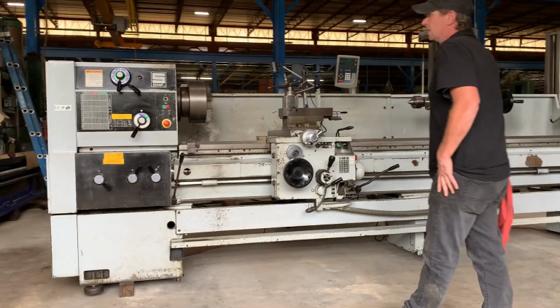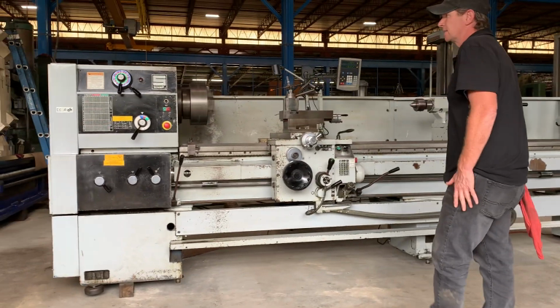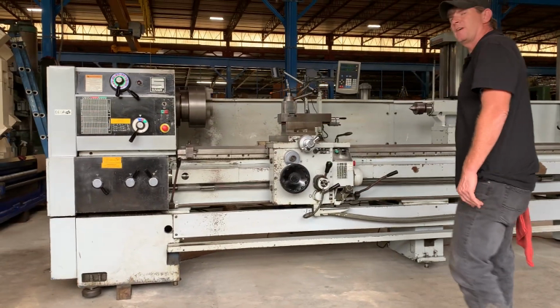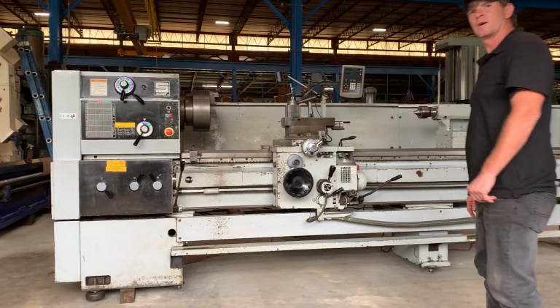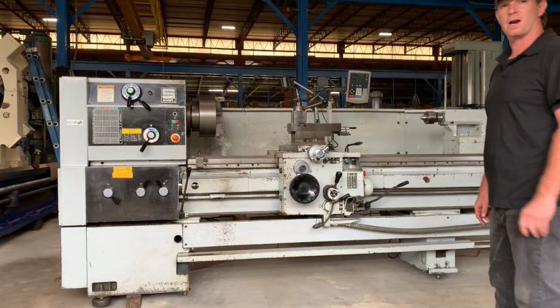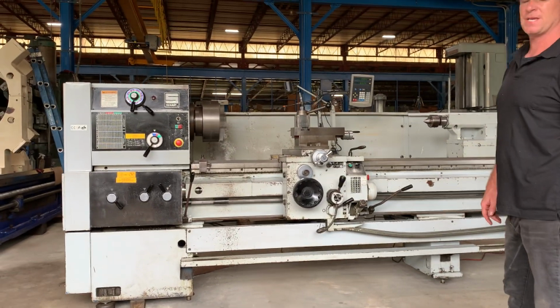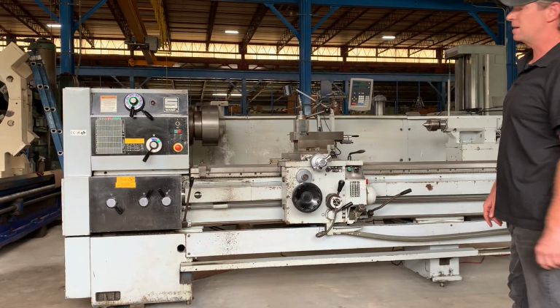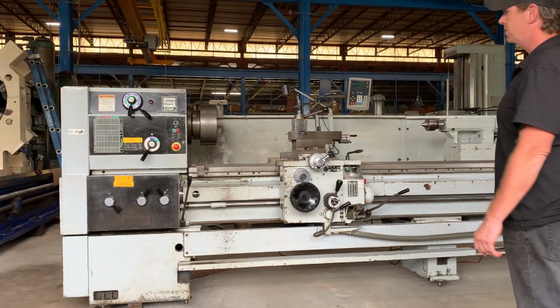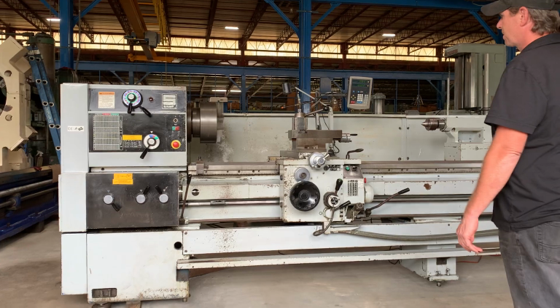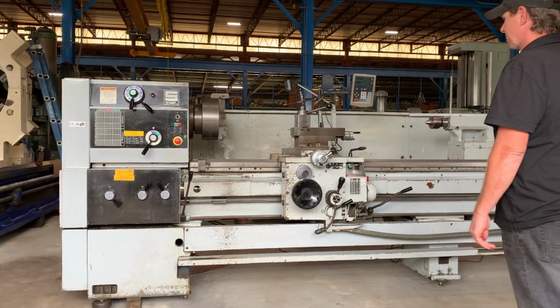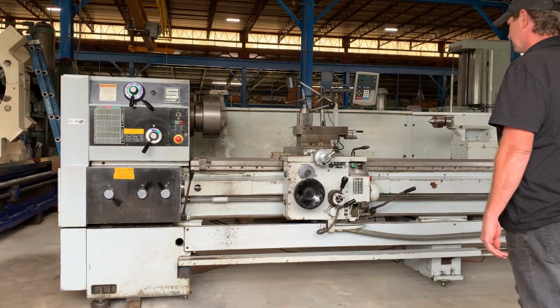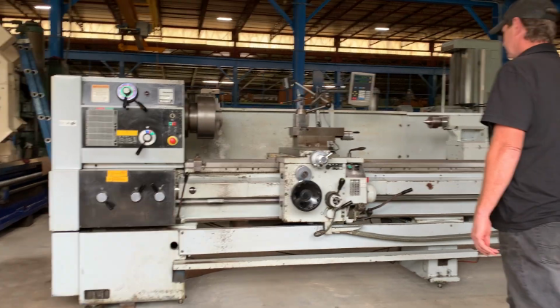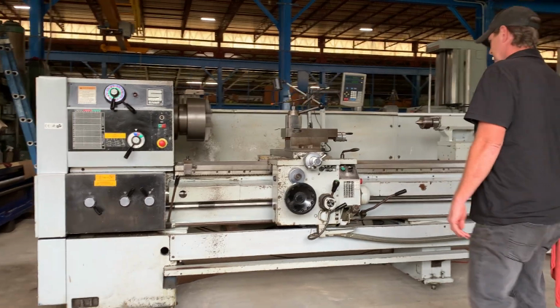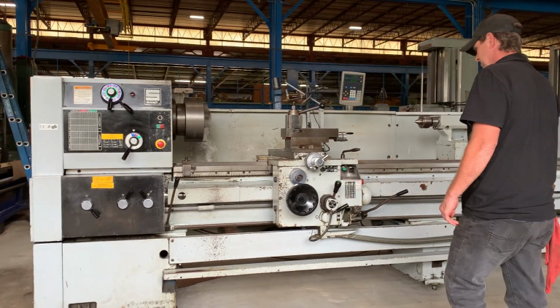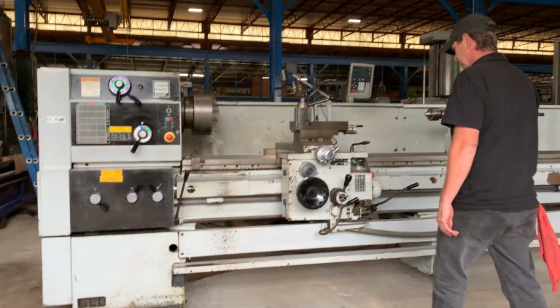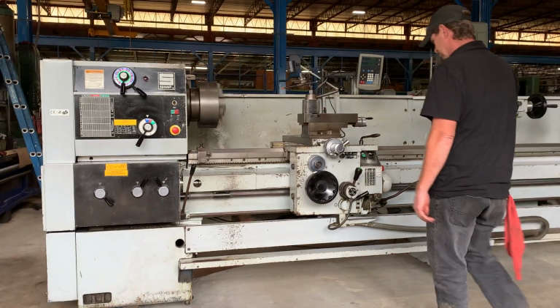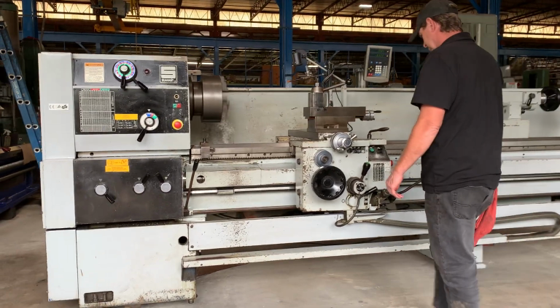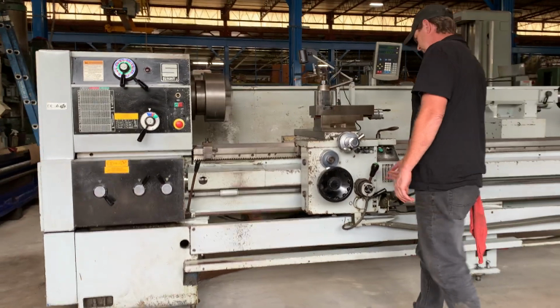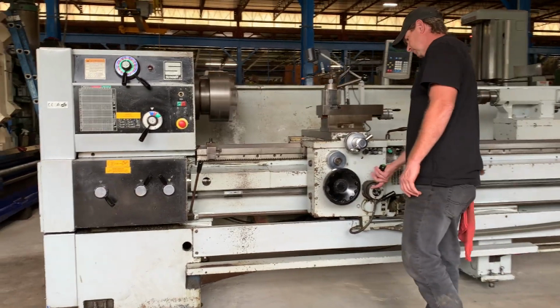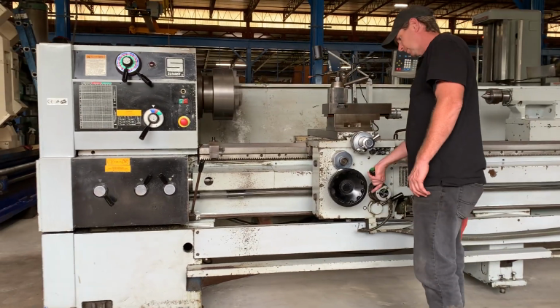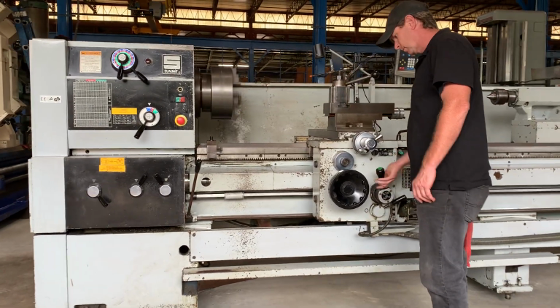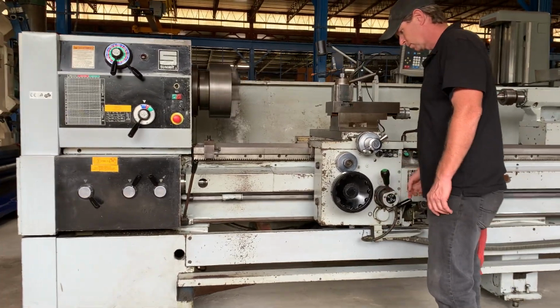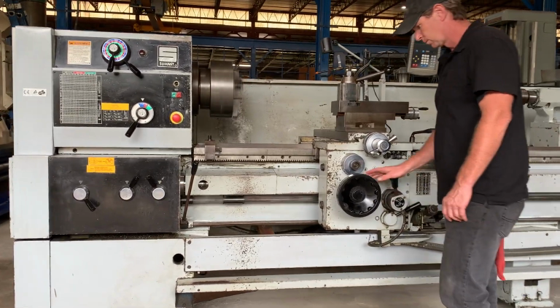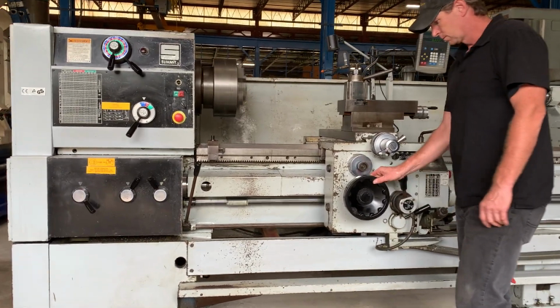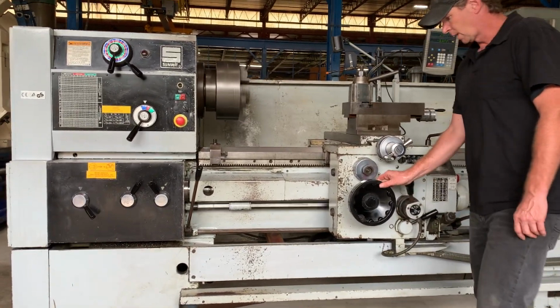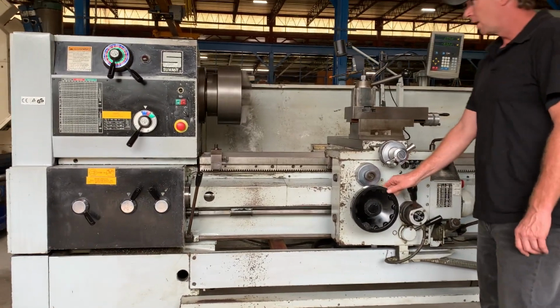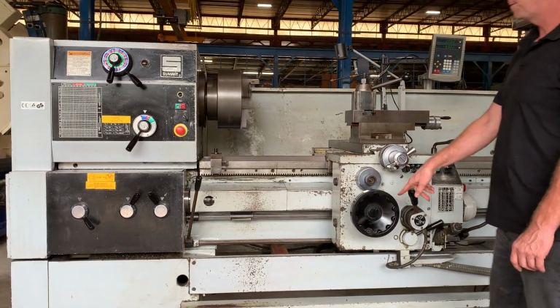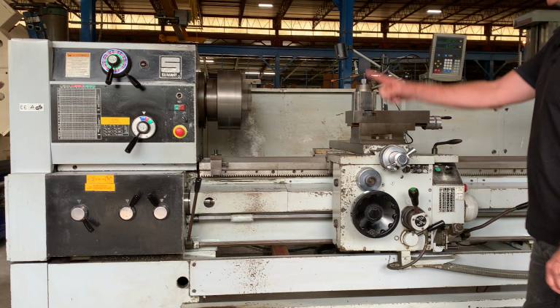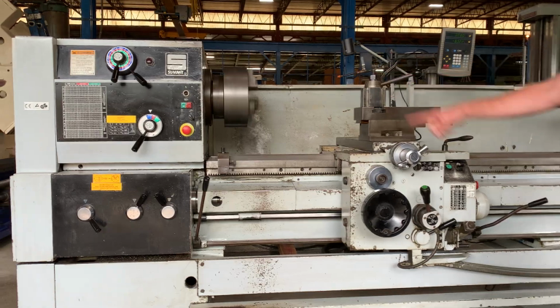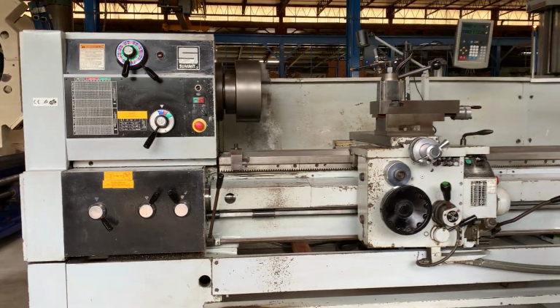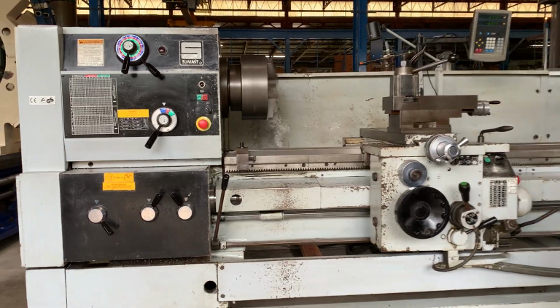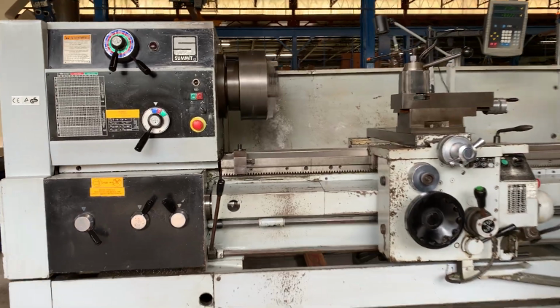That's 500 RPM. Move the gears, twist the chuck.